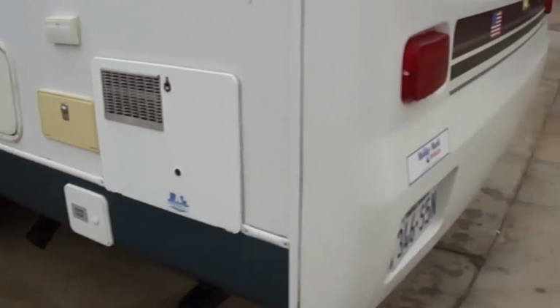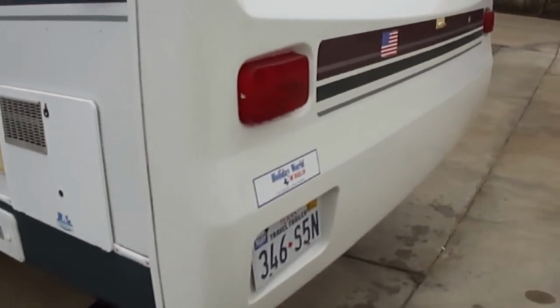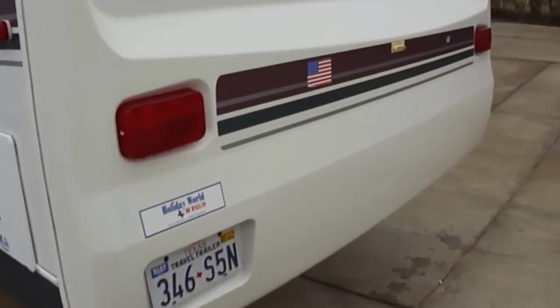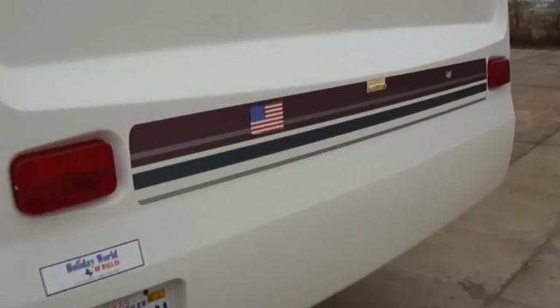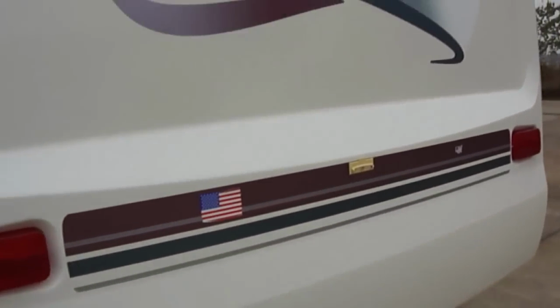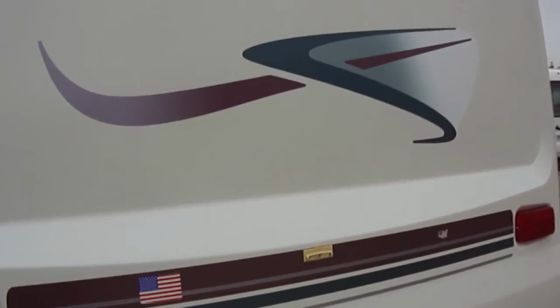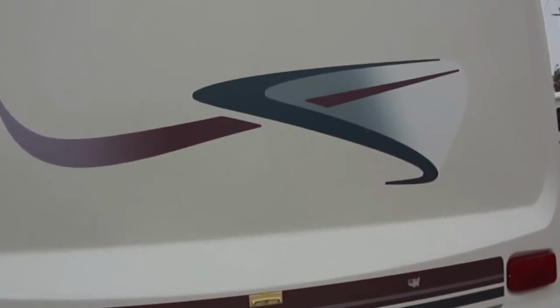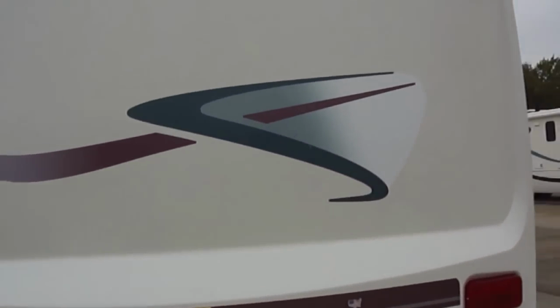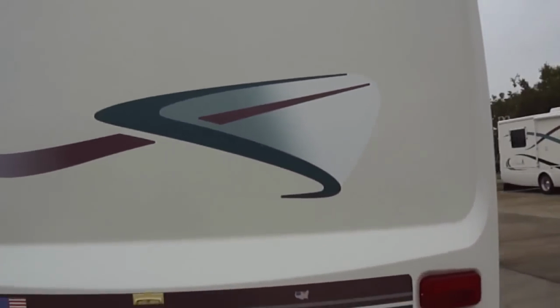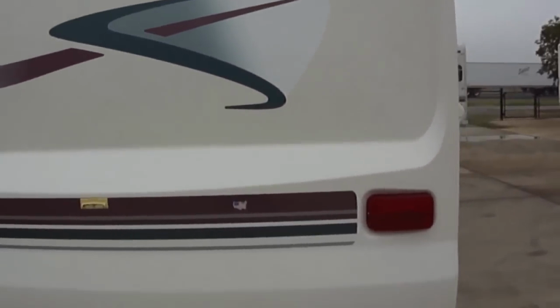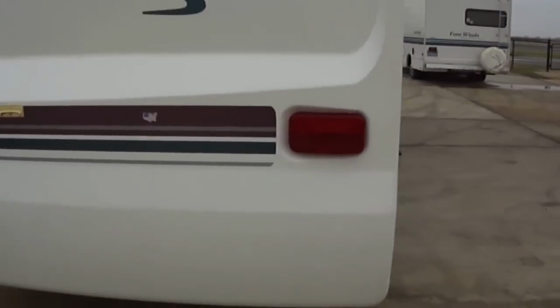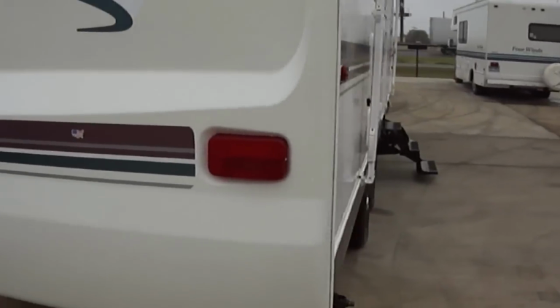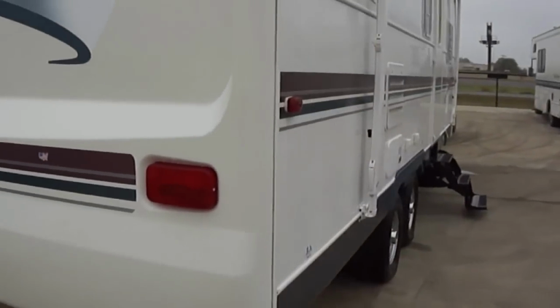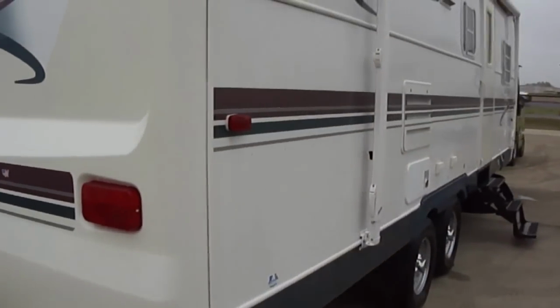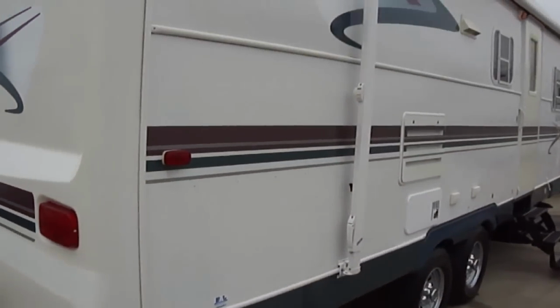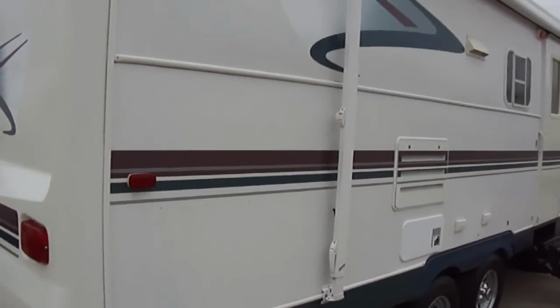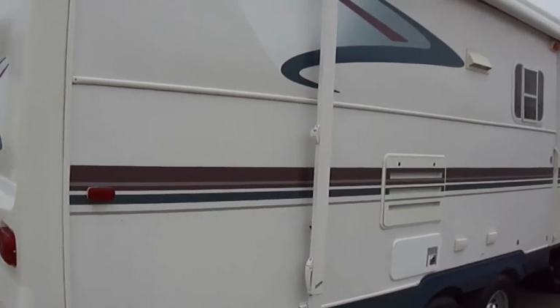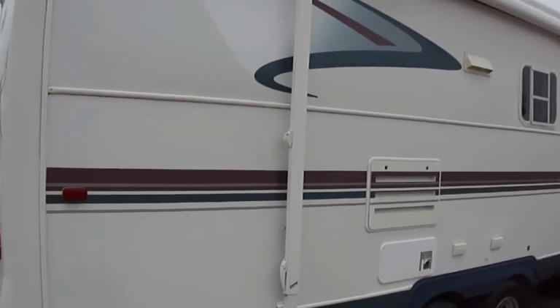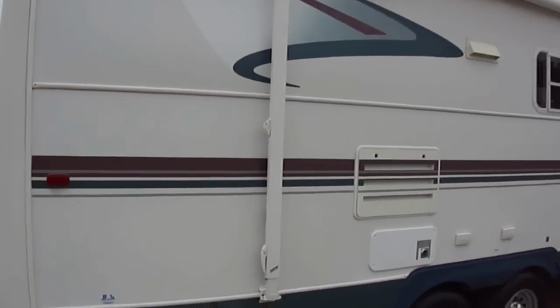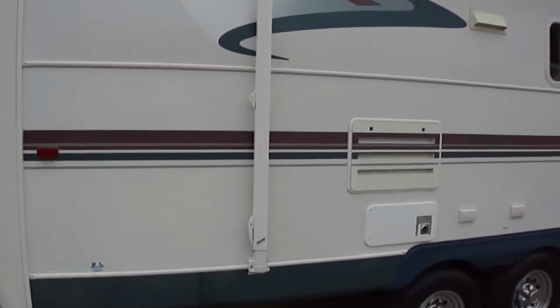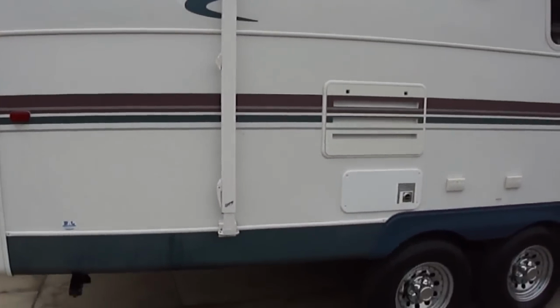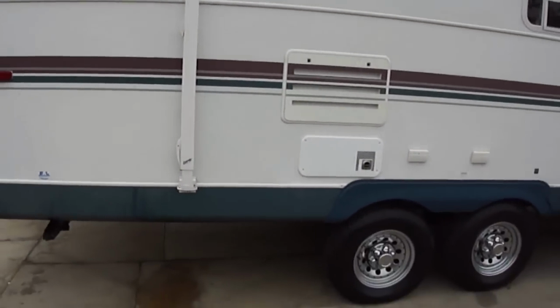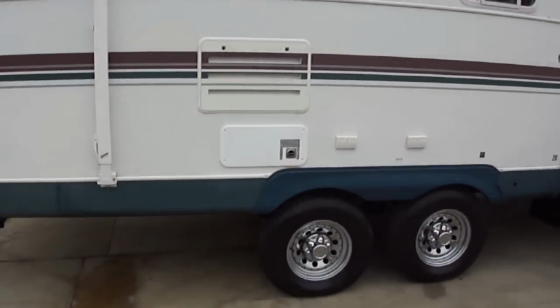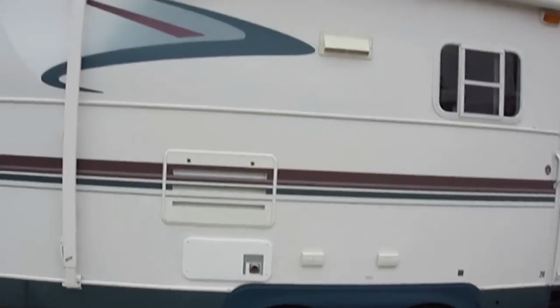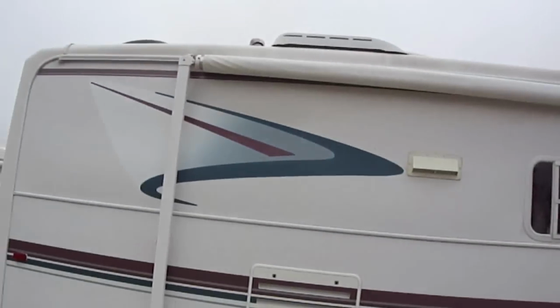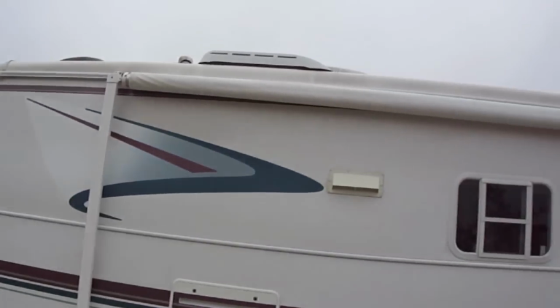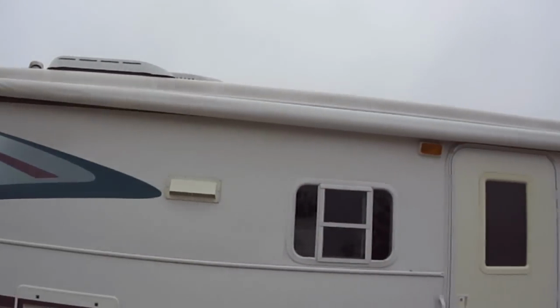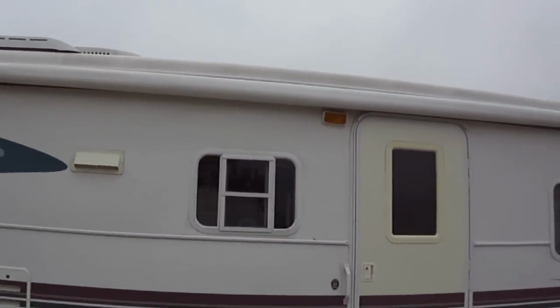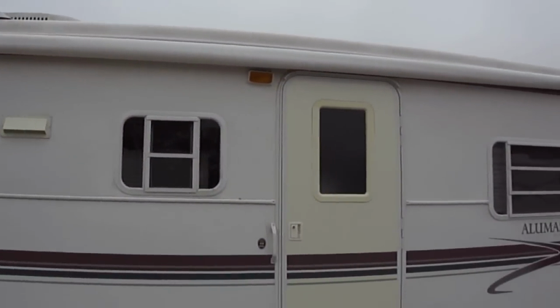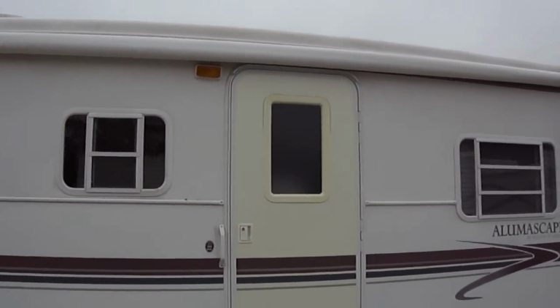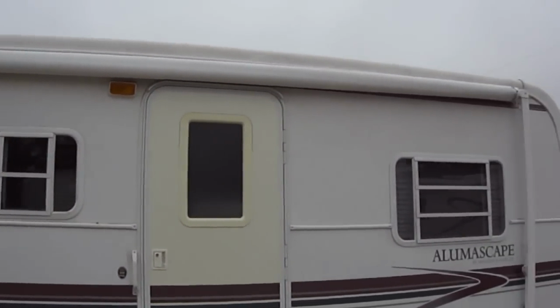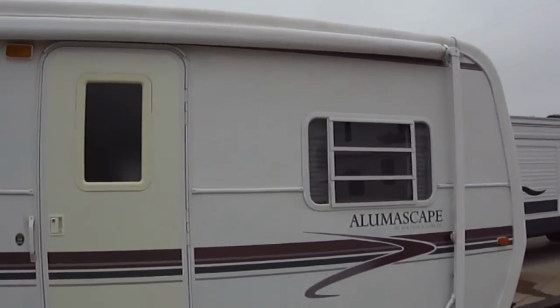It is a bunkhouse model, so you can take a couple of kiddos with you, or you can take it out to the deer lease and have a couple of buddies sleeping with you. We've got a big old awning out here so you can have your party on the patio.